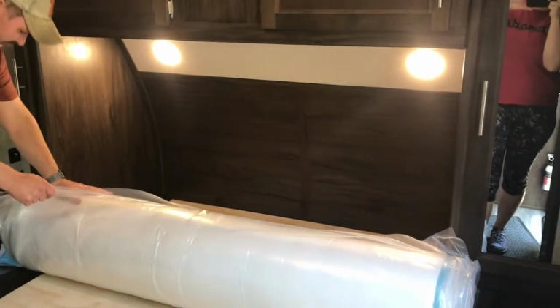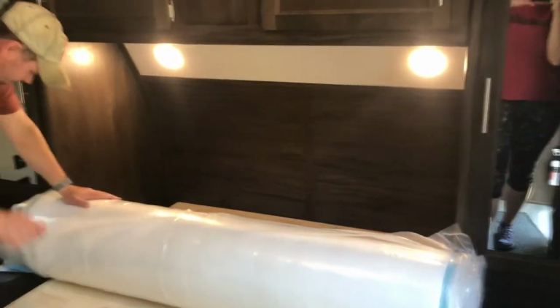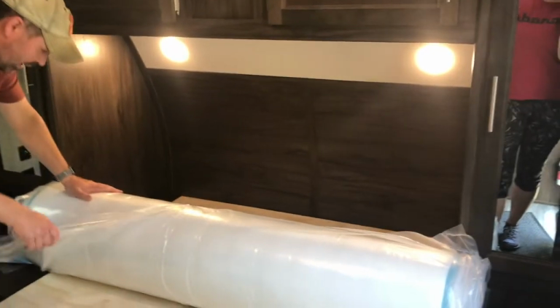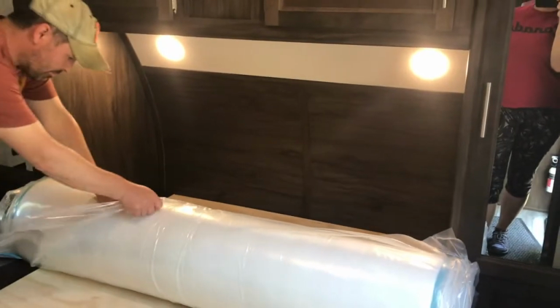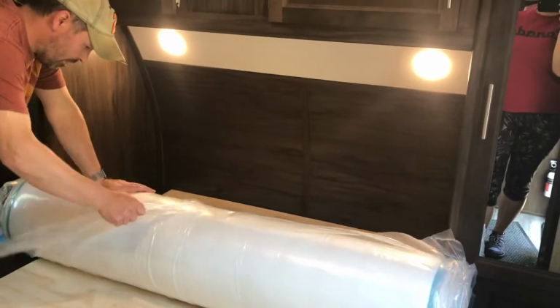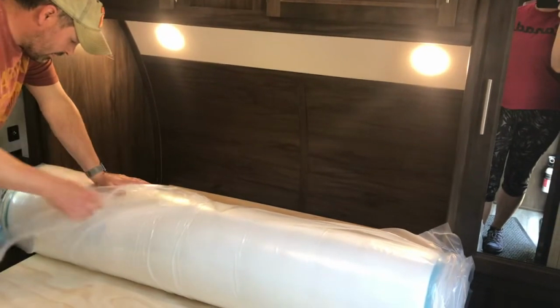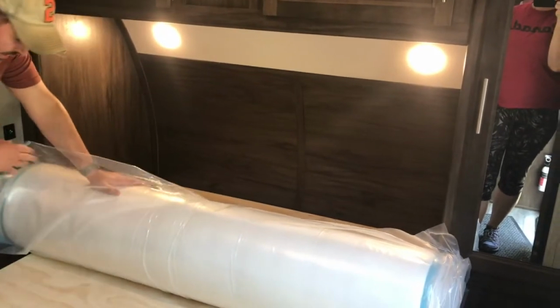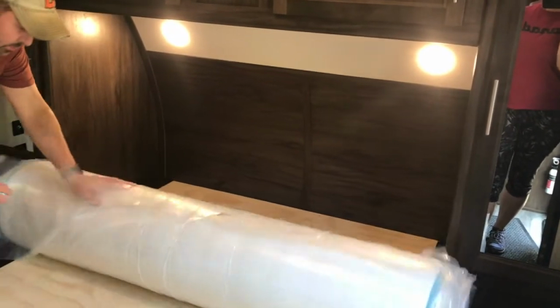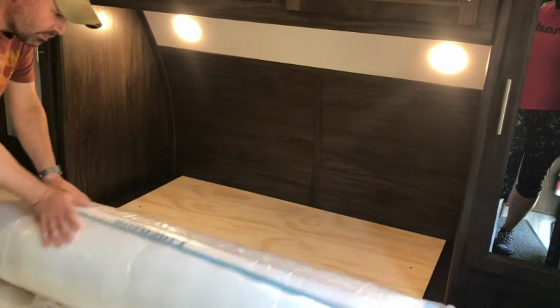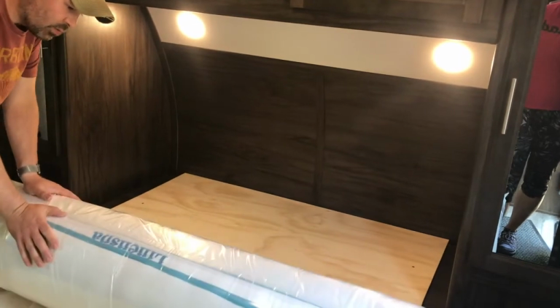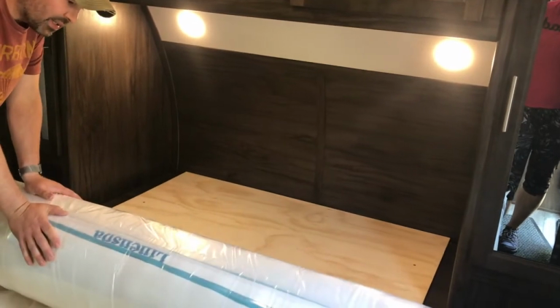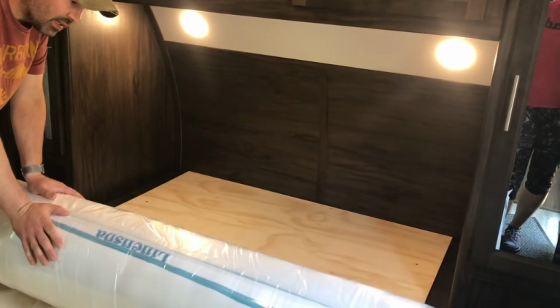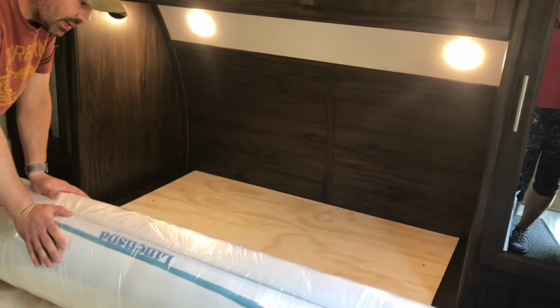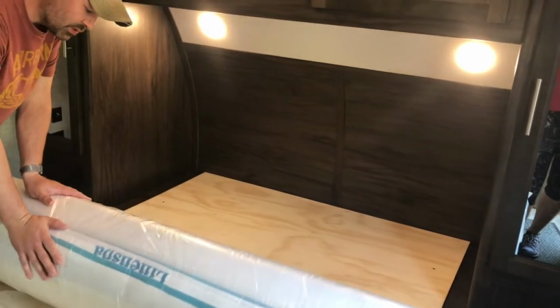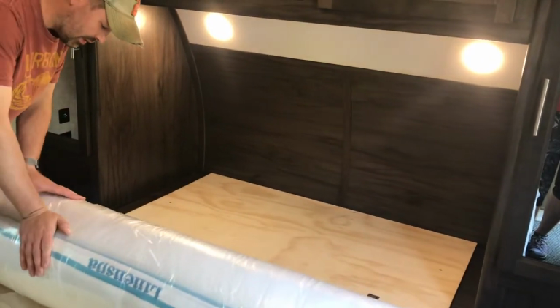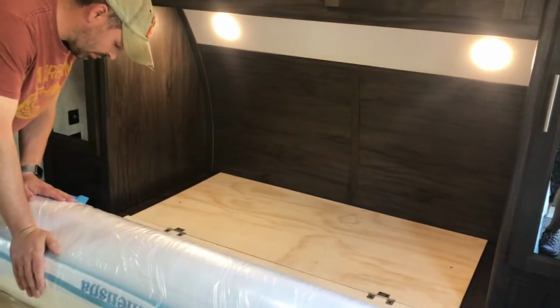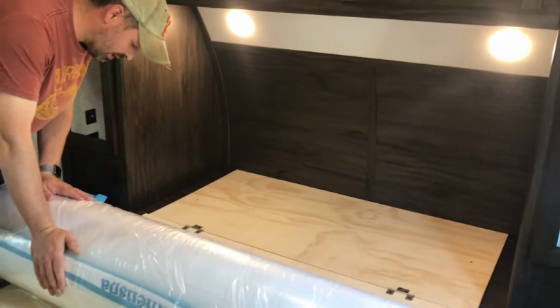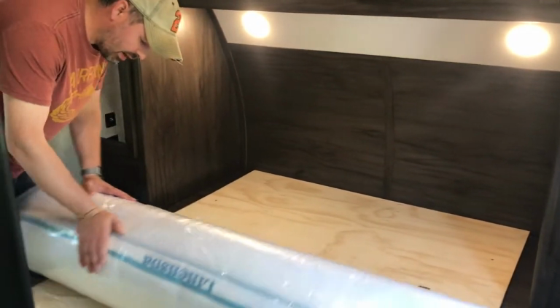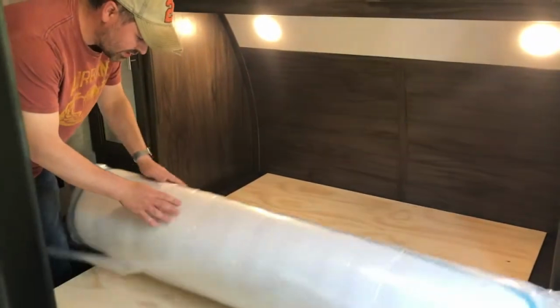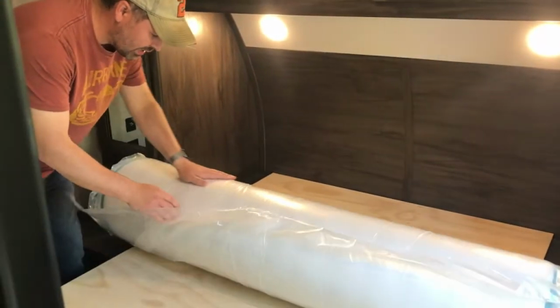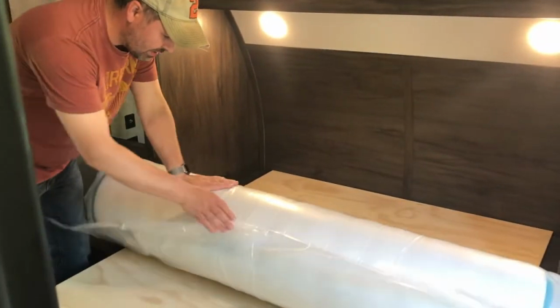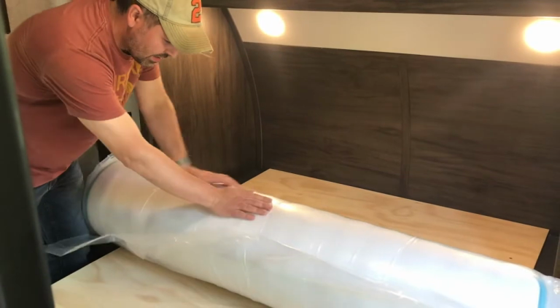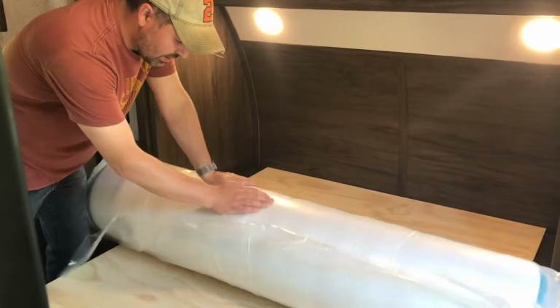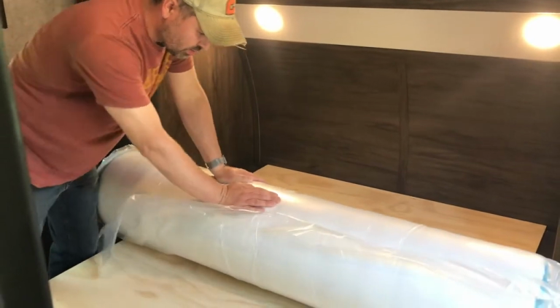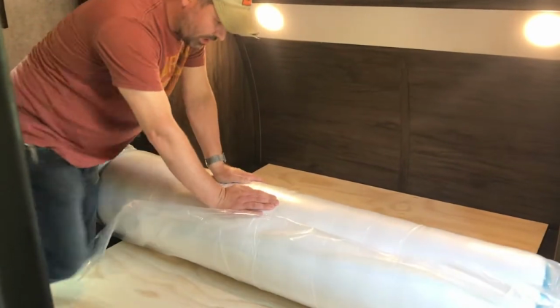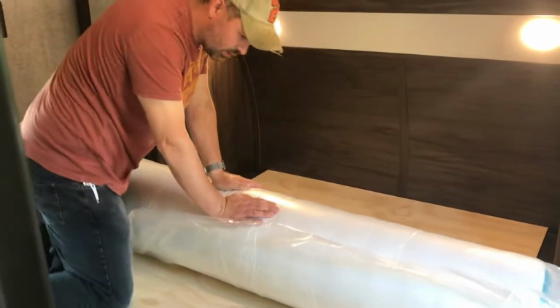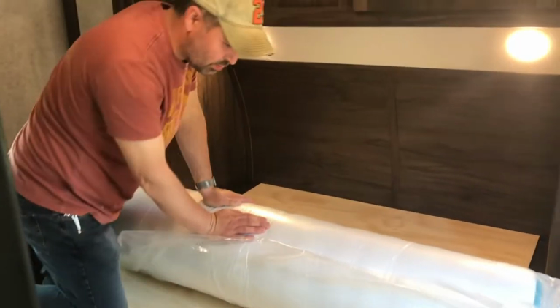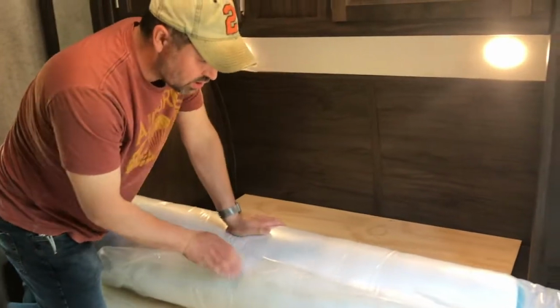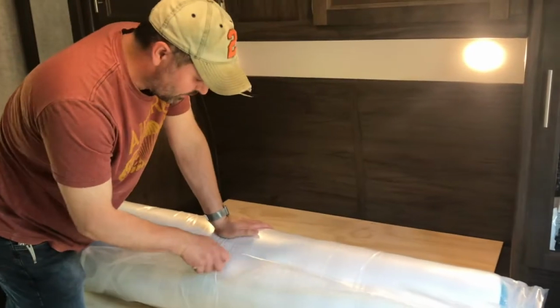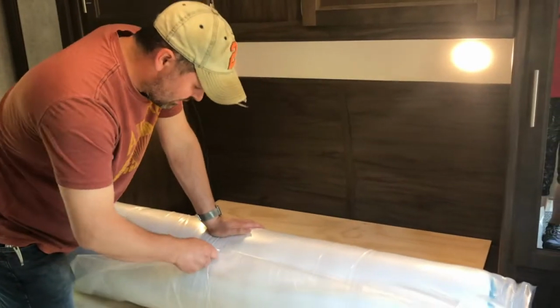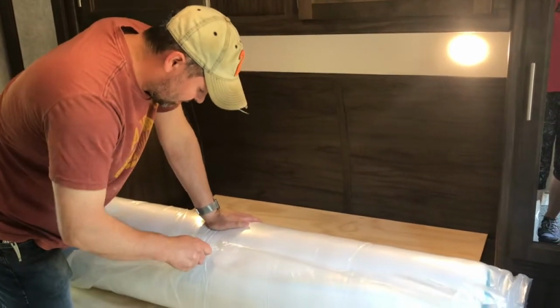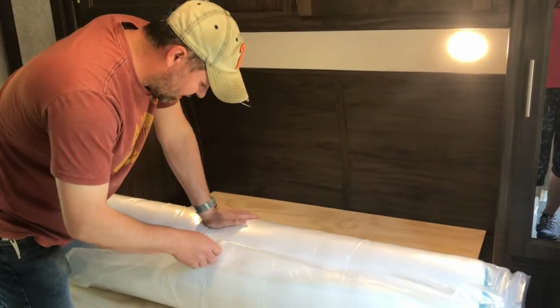There were complaints online and people said there were bed bugs in these. I don't see anything in here — it looks great, looks like it's in really good shape. Let's go ahead and take off some of the outer plastic.